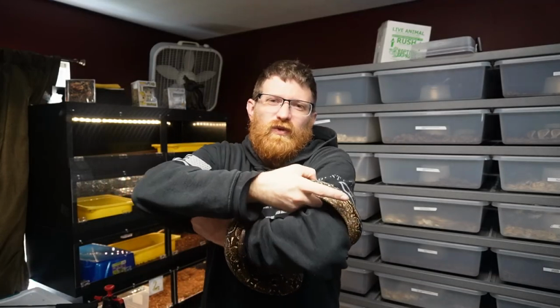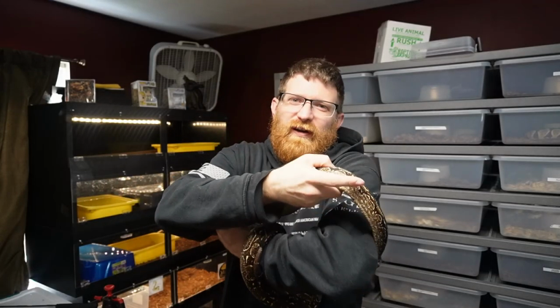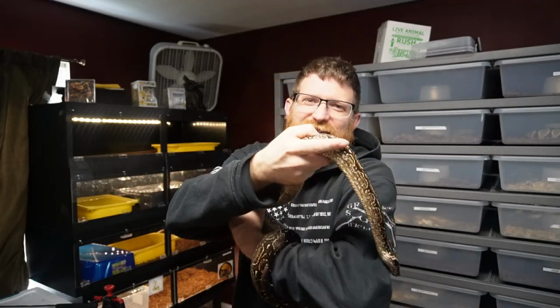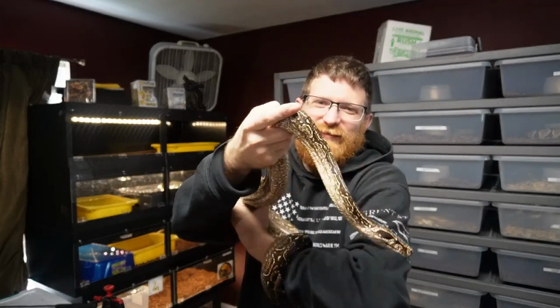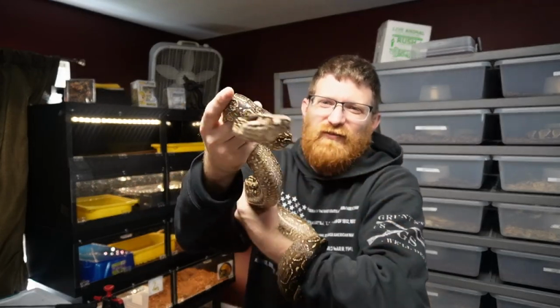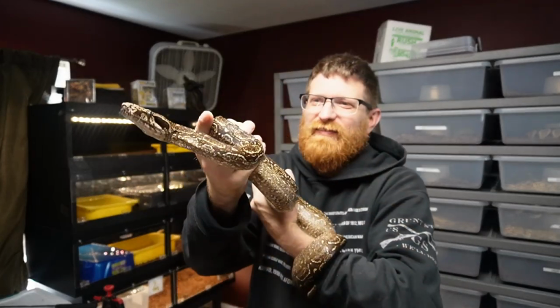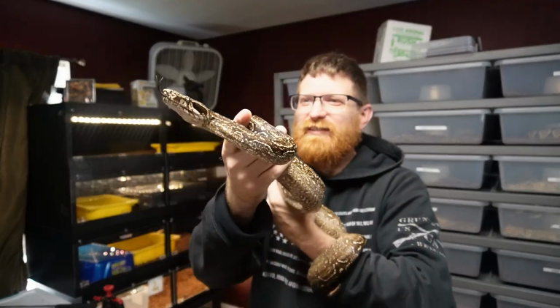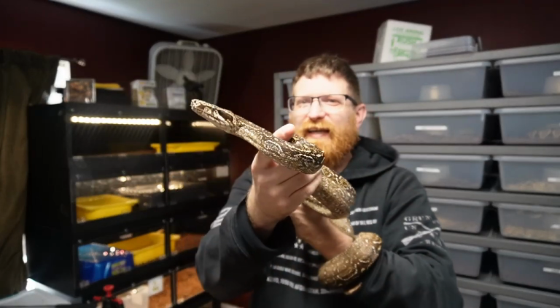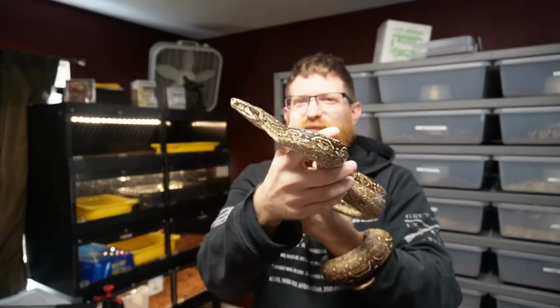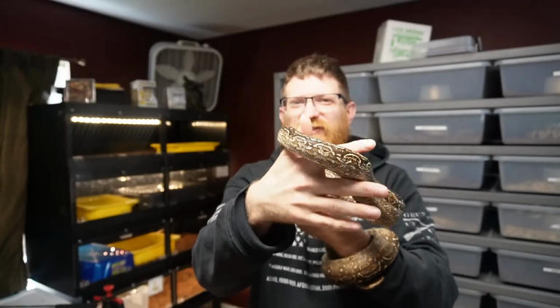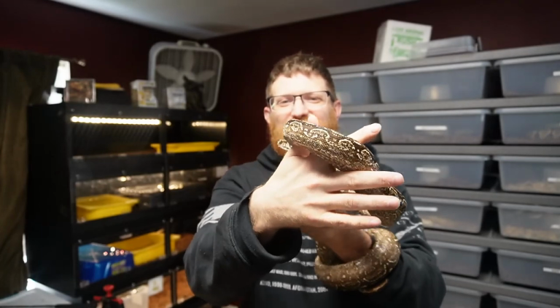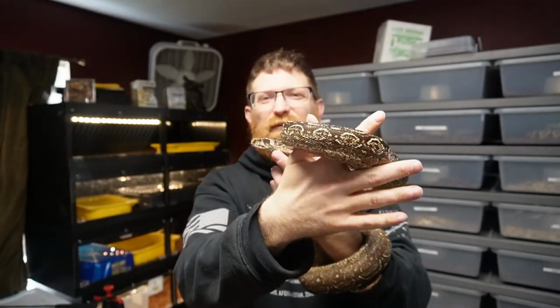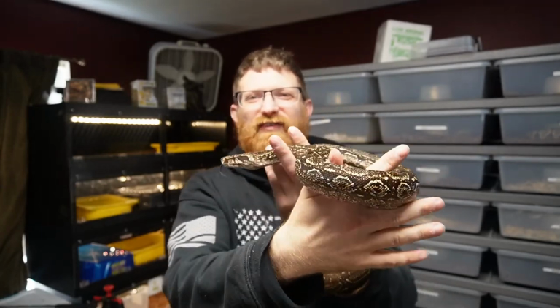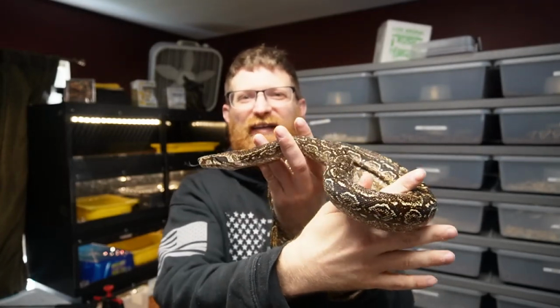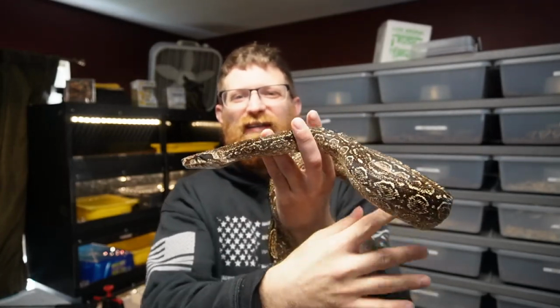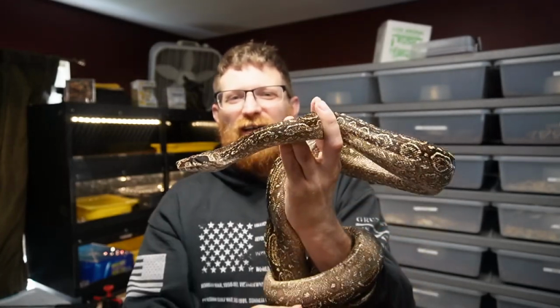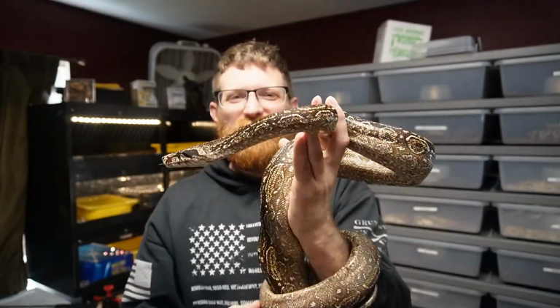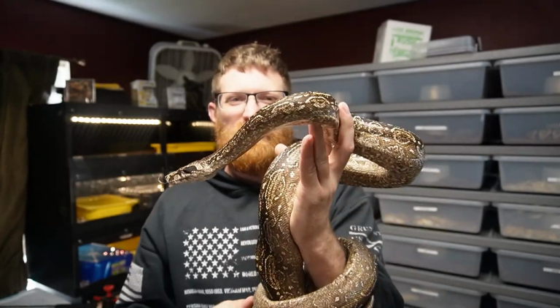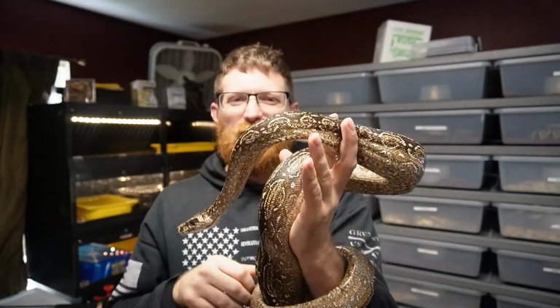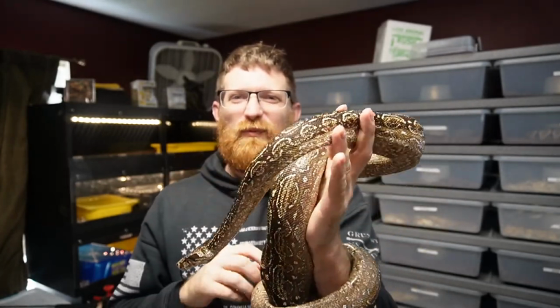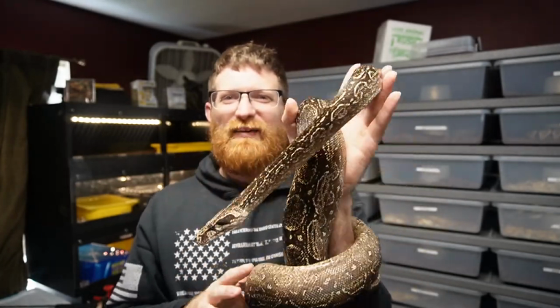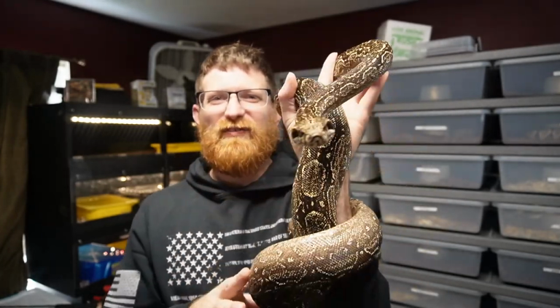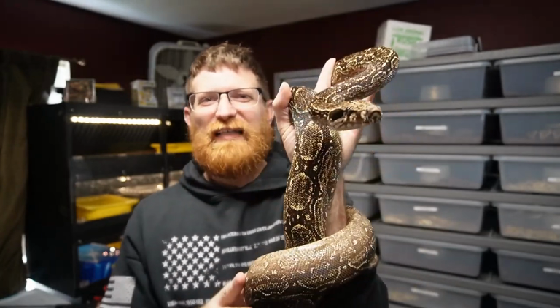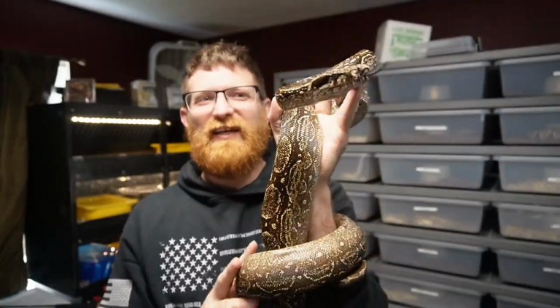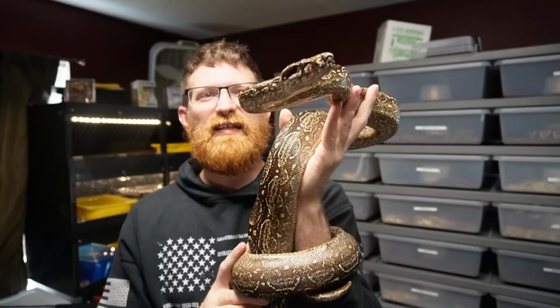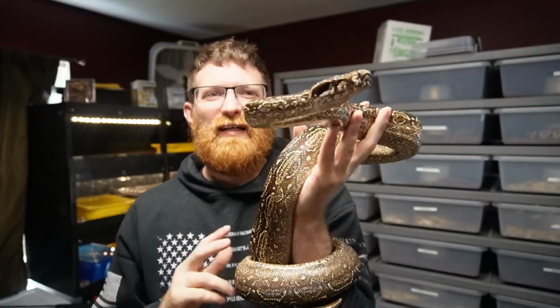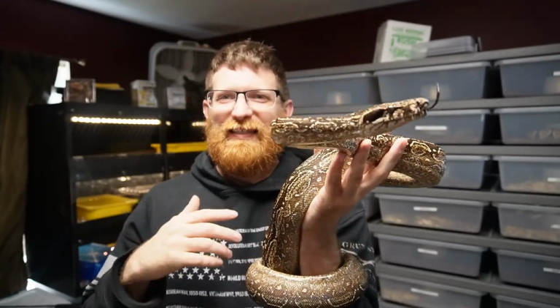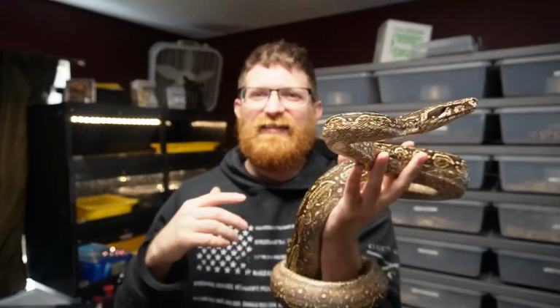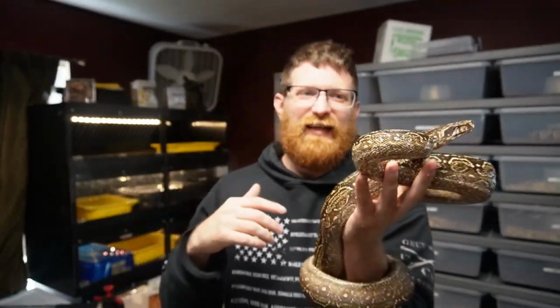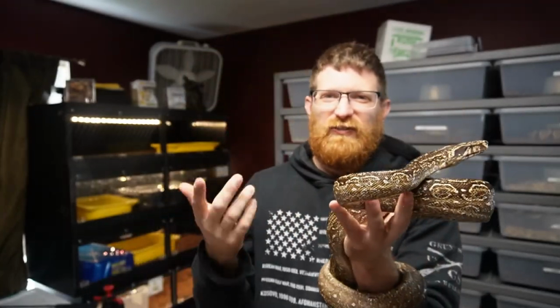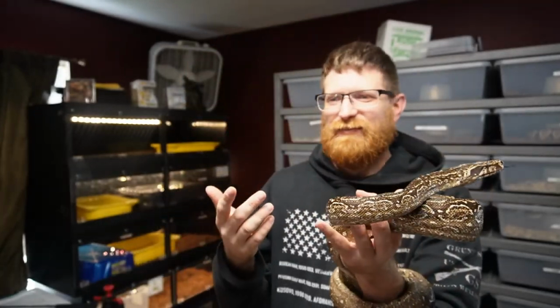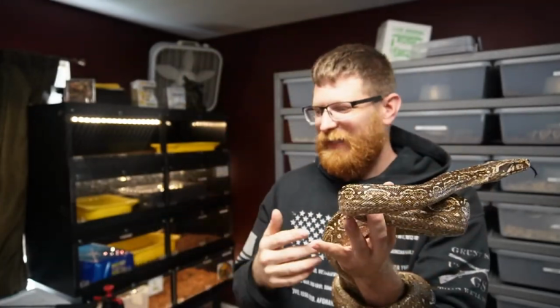What's going on guys, hopefully you're having an awesome day. I appreciate you guys coming back for another video. I'm just gonna pick up where I left off from the last video — cleaning and showing you guys some snakes.